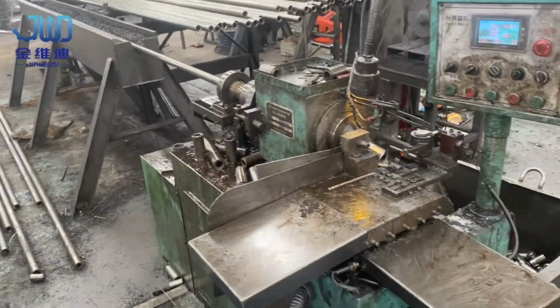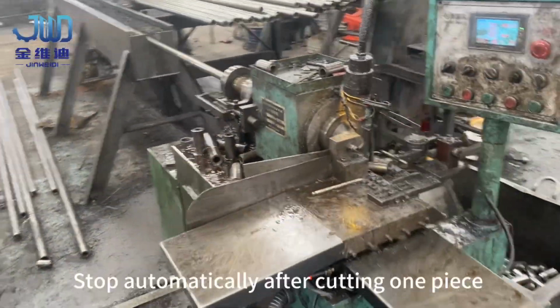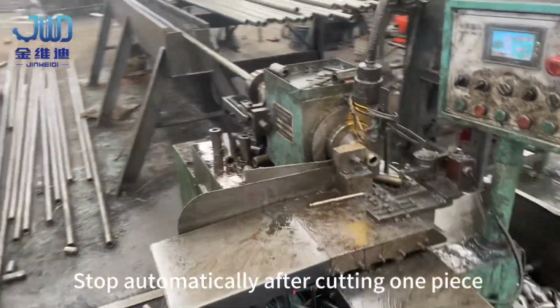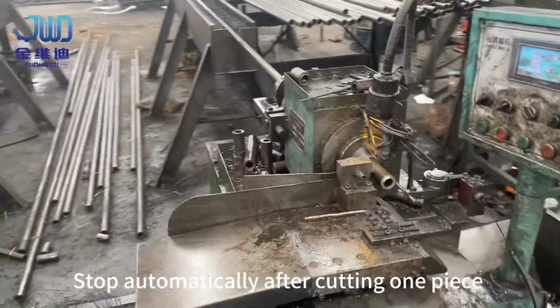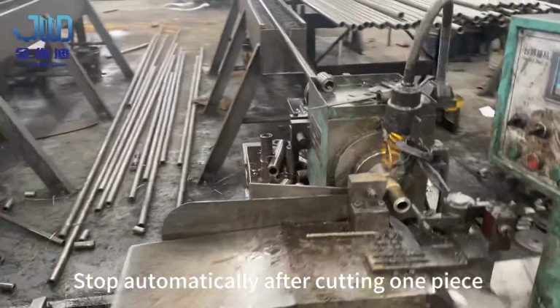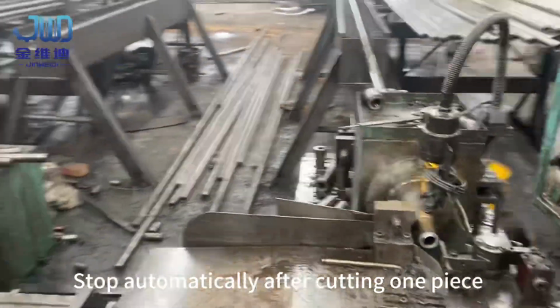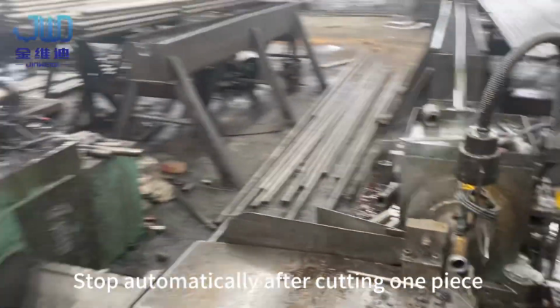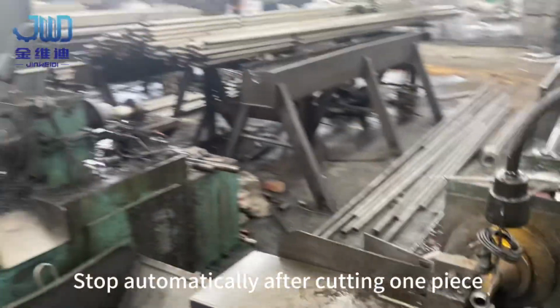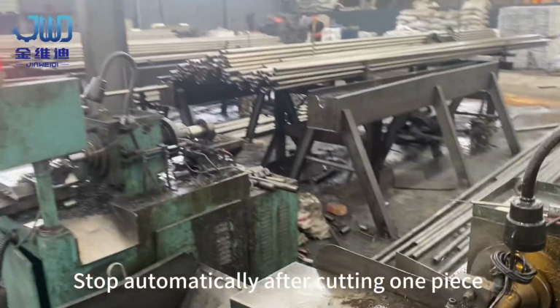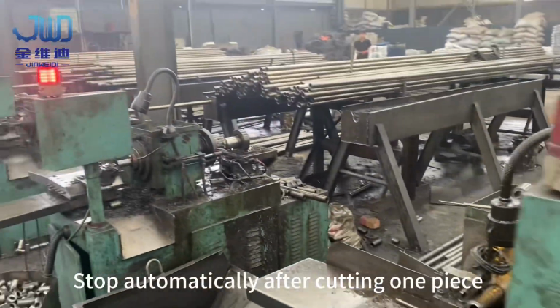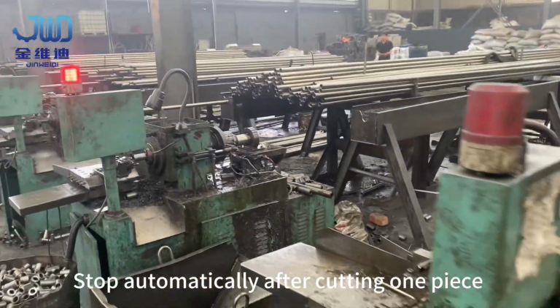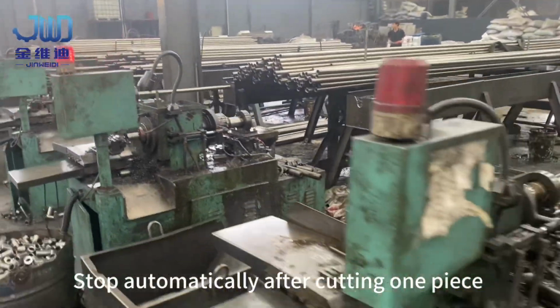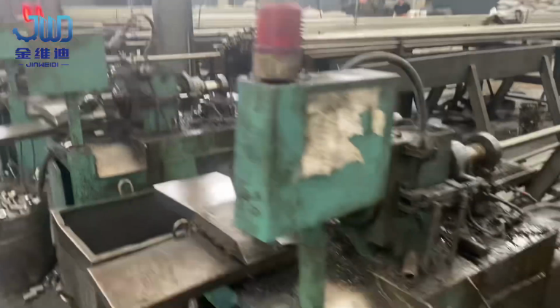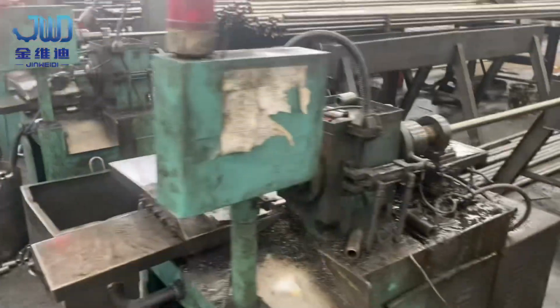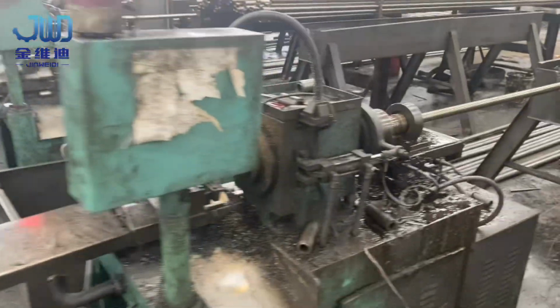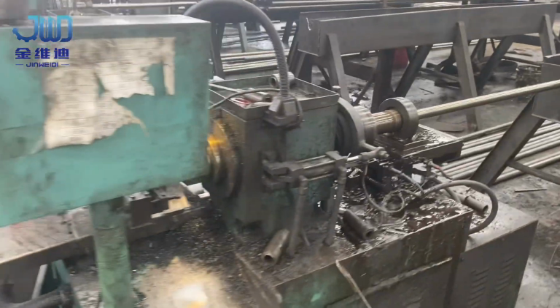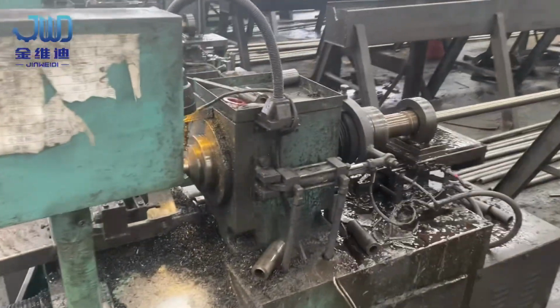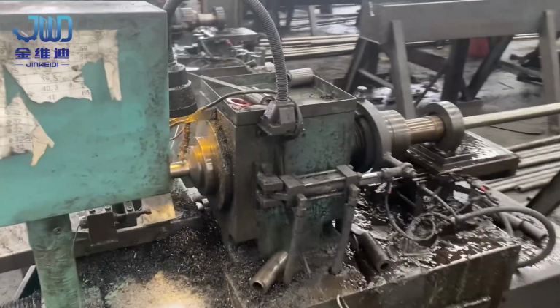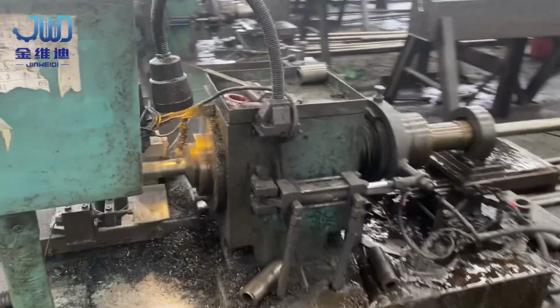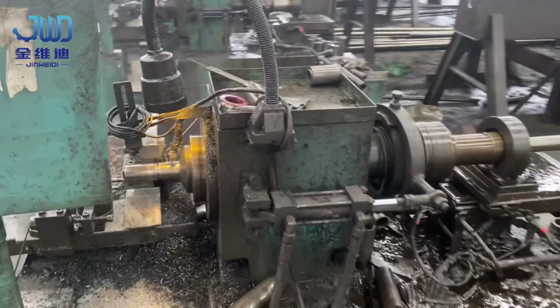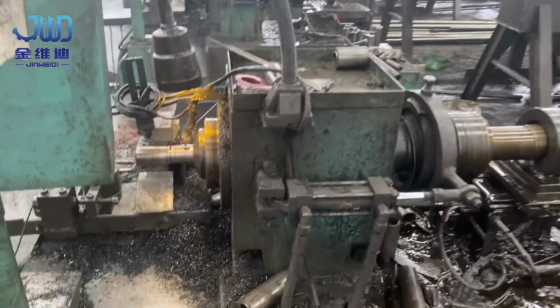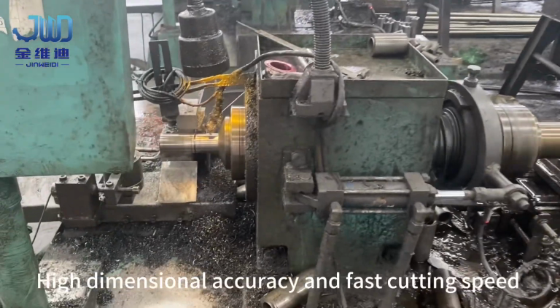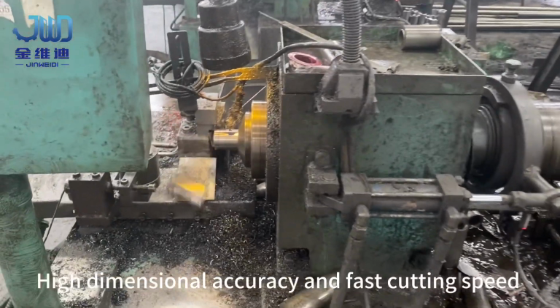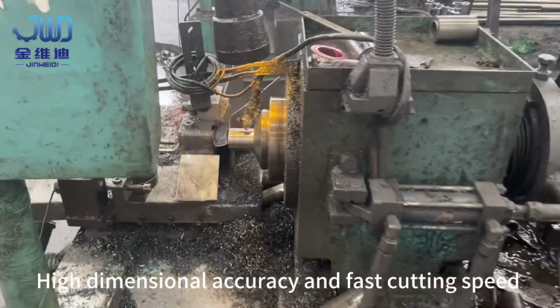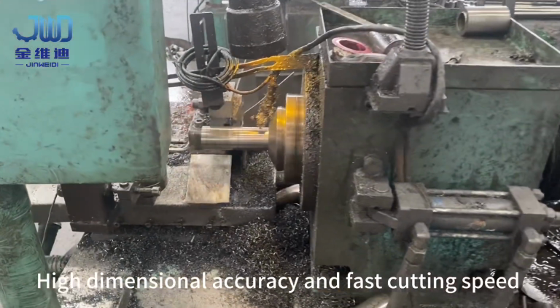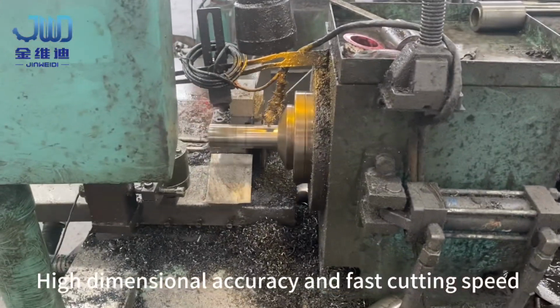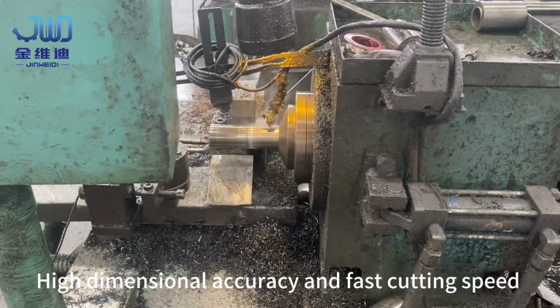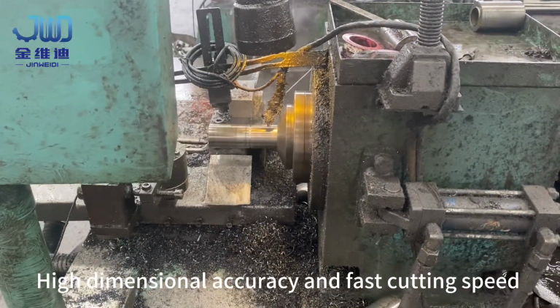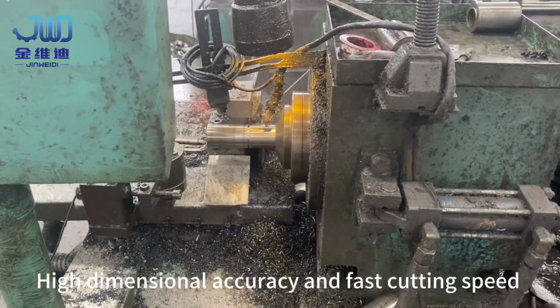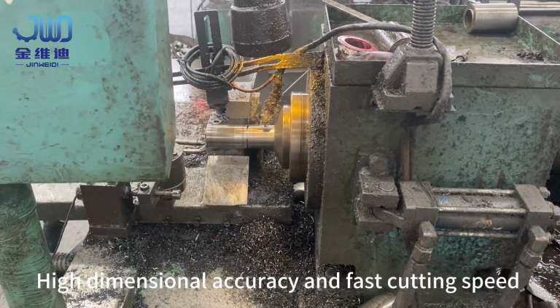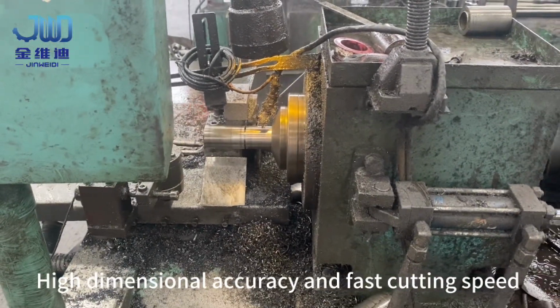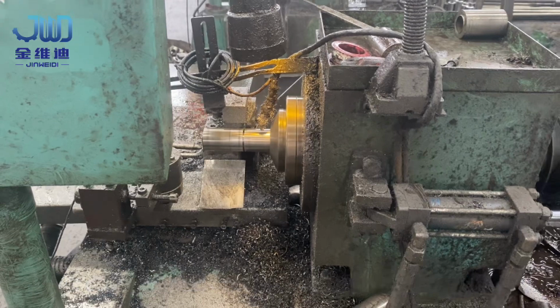The machine stops automatically after cutting one piece, with high dimensional accuracy and fast cutting speed.